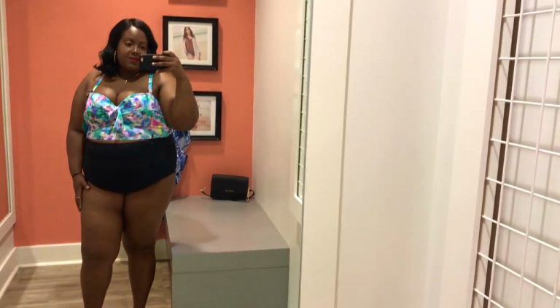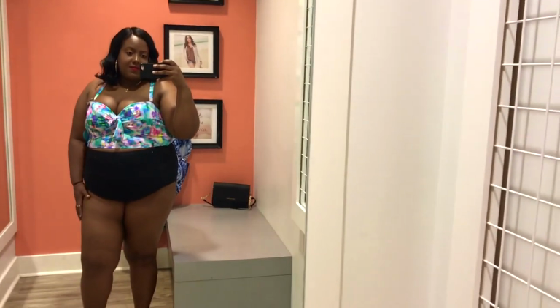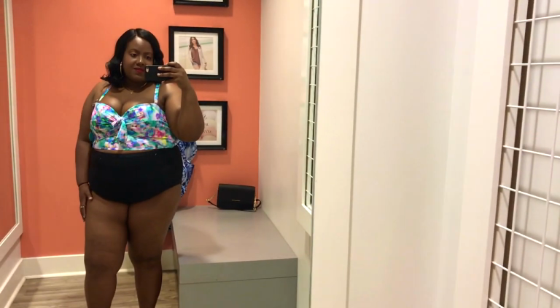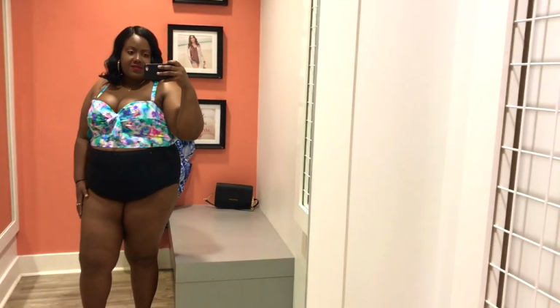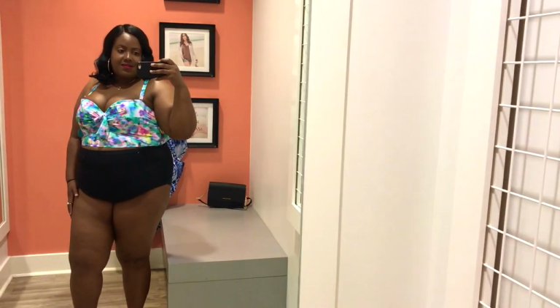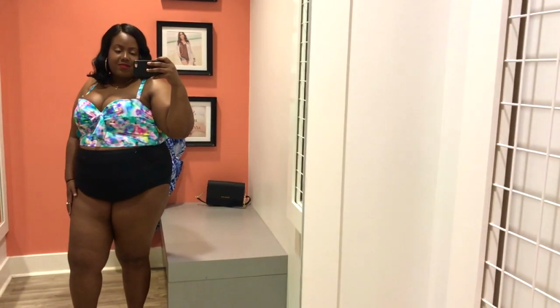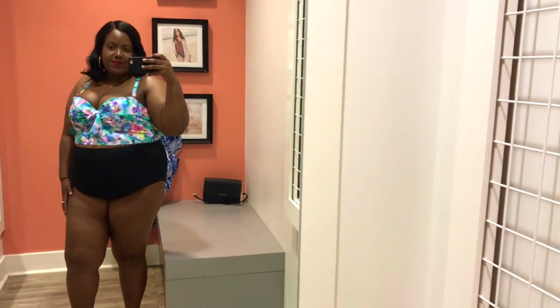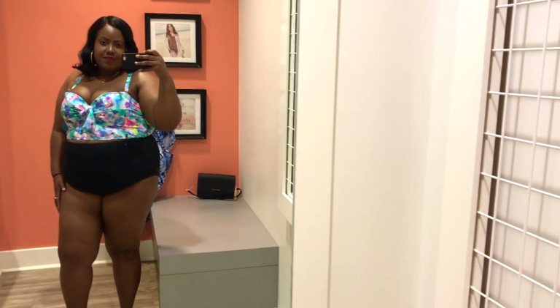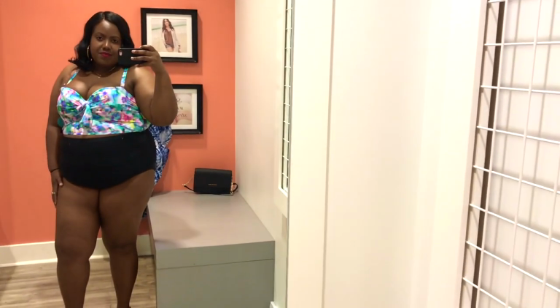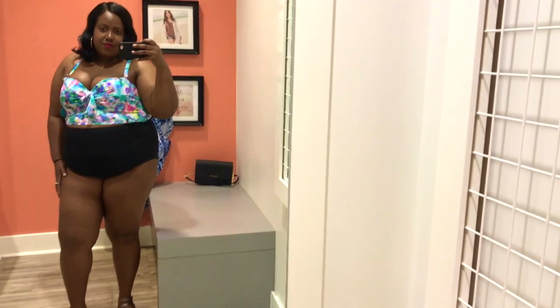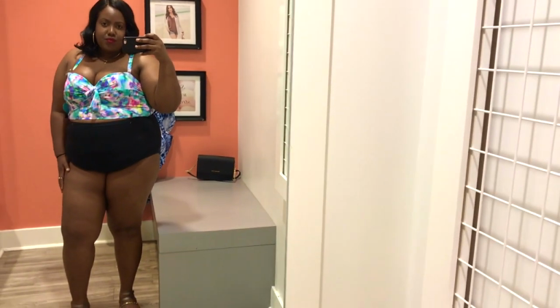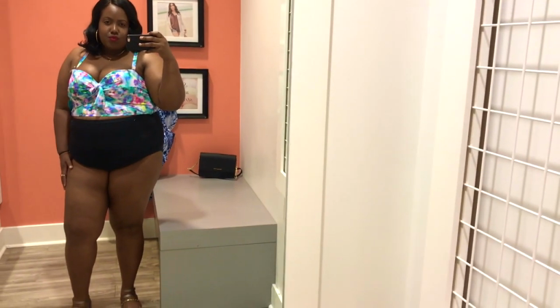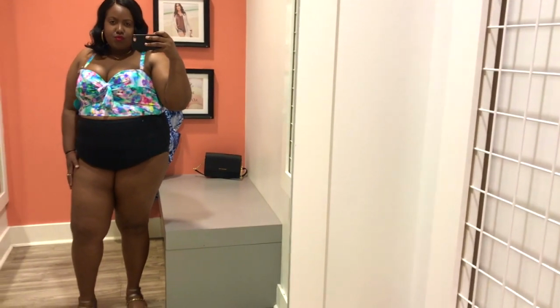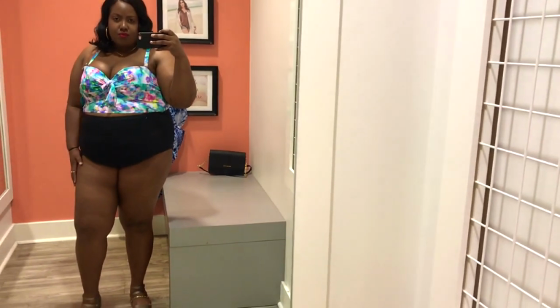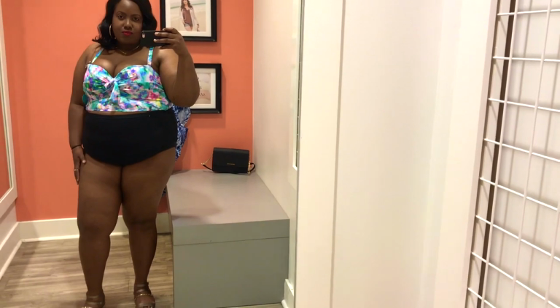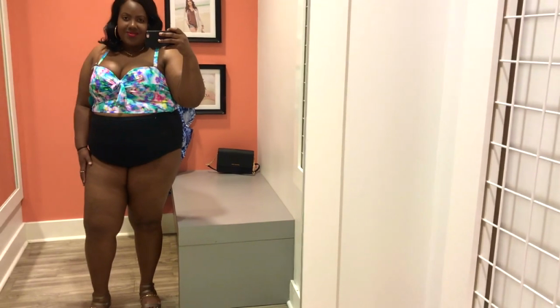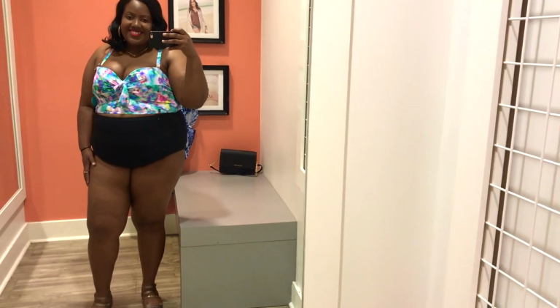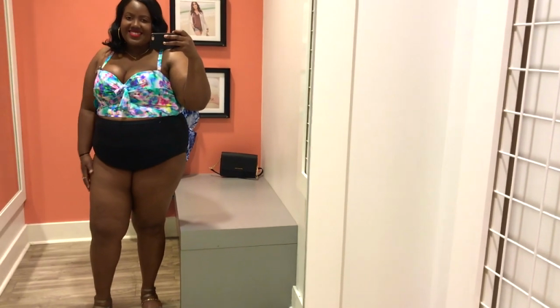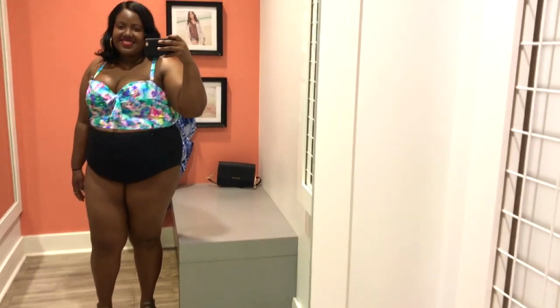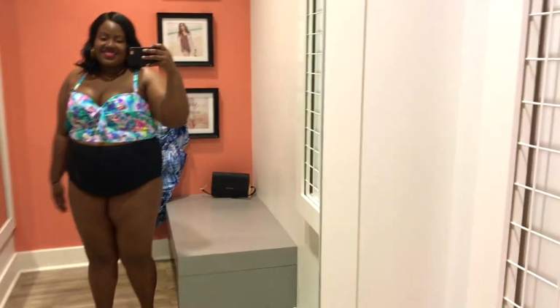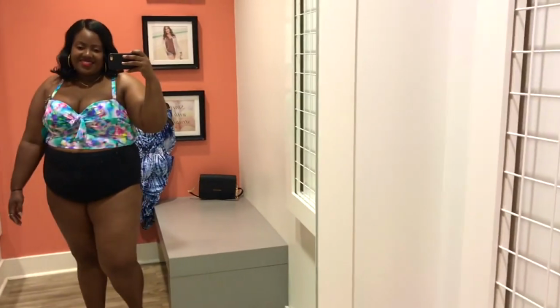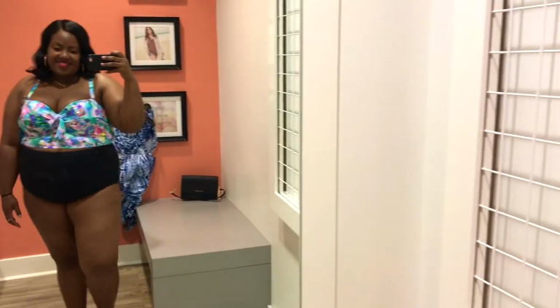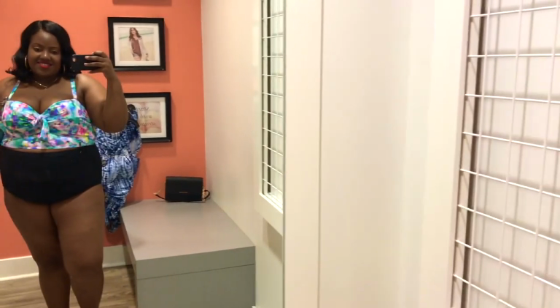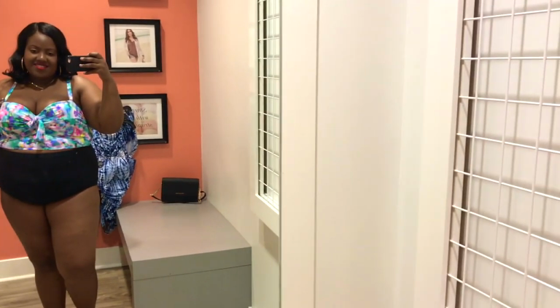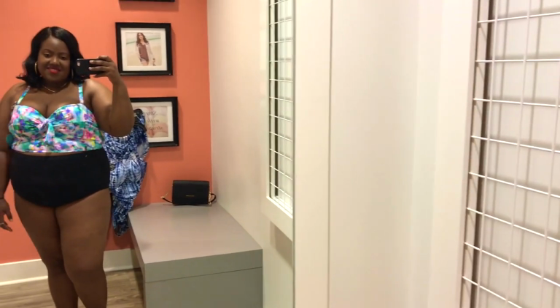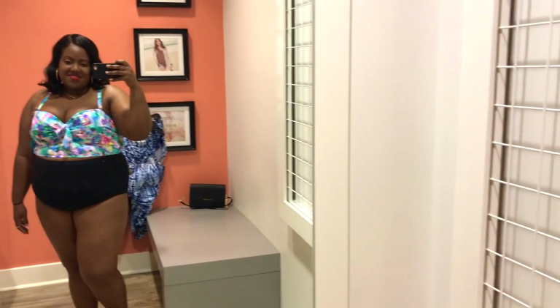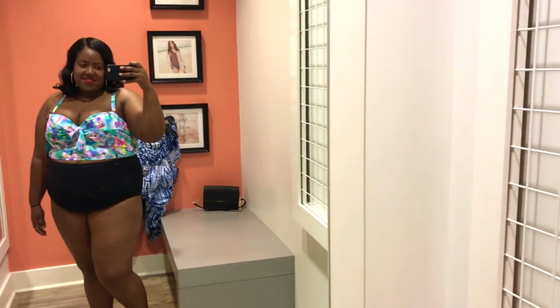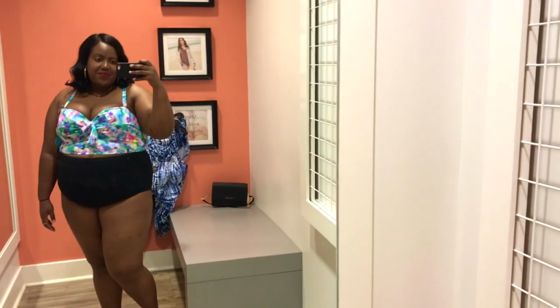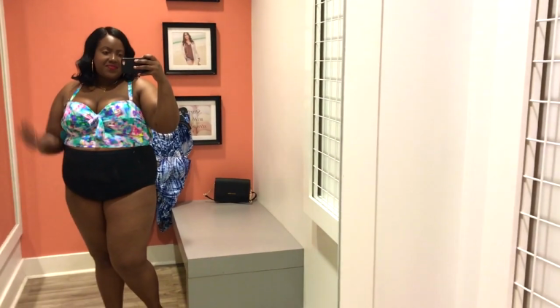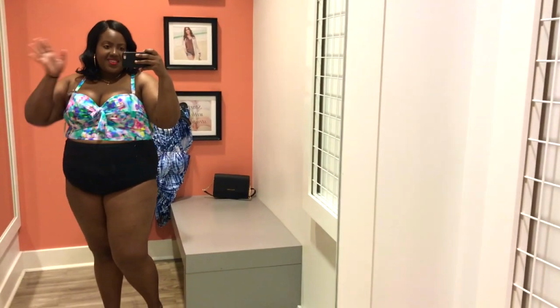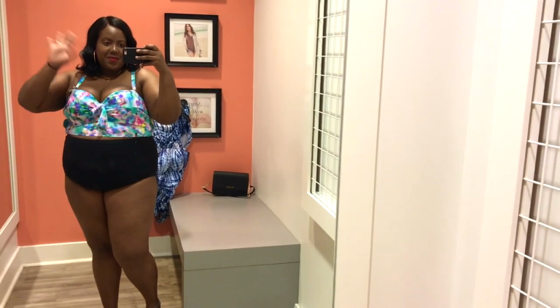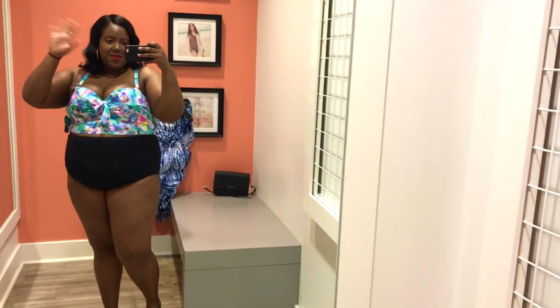Thanks for watching my inside the dressing room at Torrid. Don't forget to like, subscribe, and share. Bye guys!